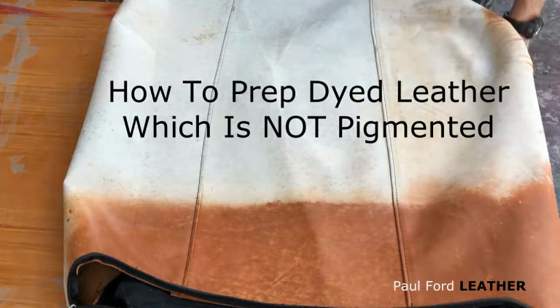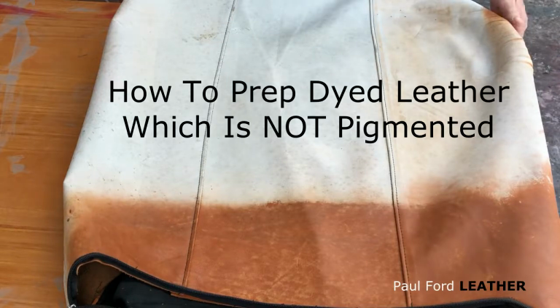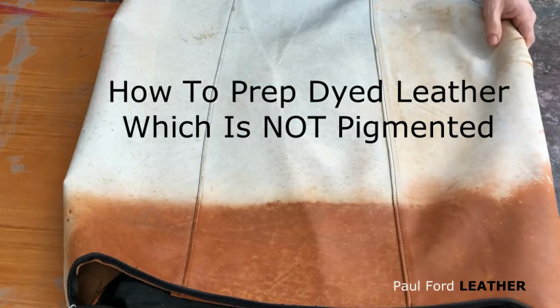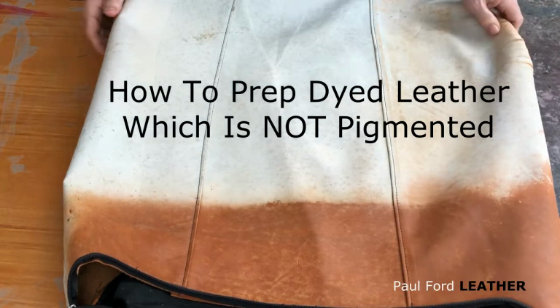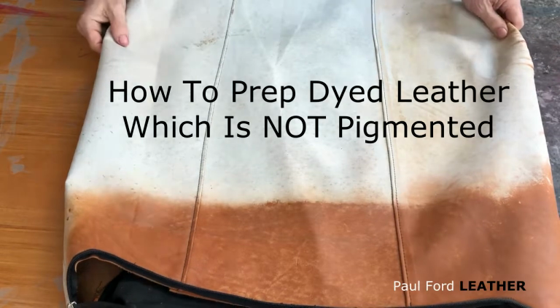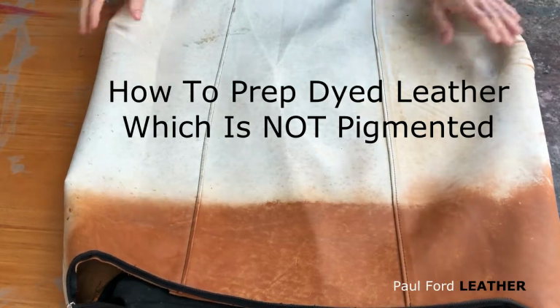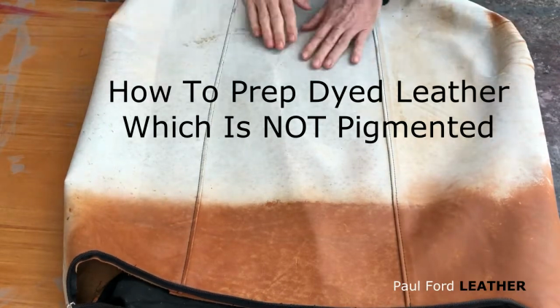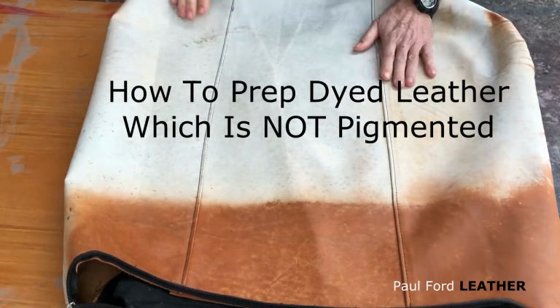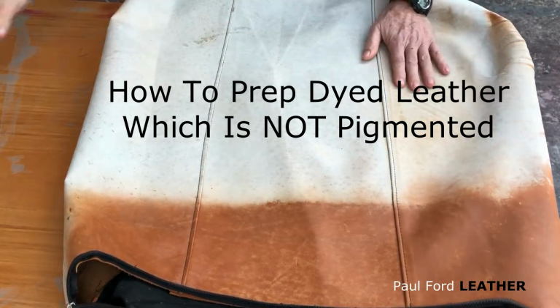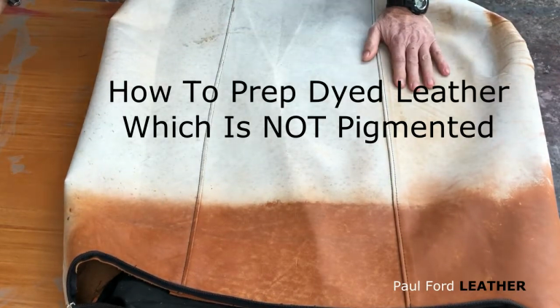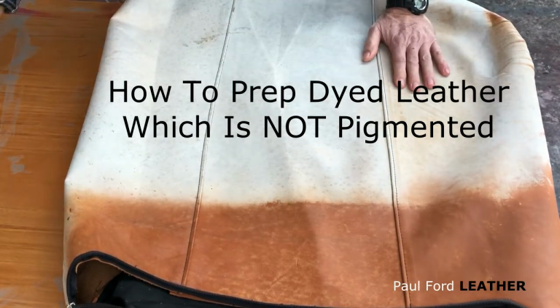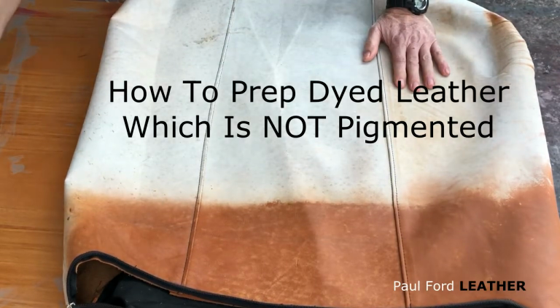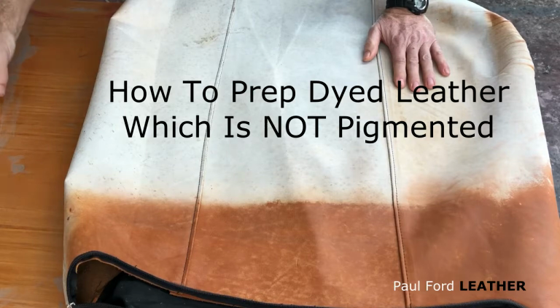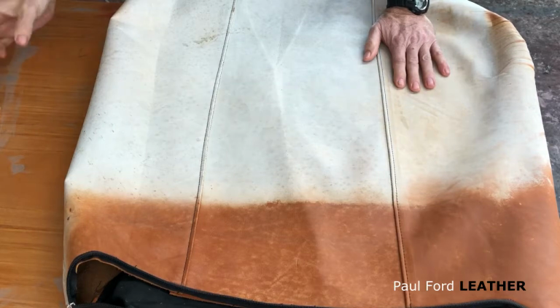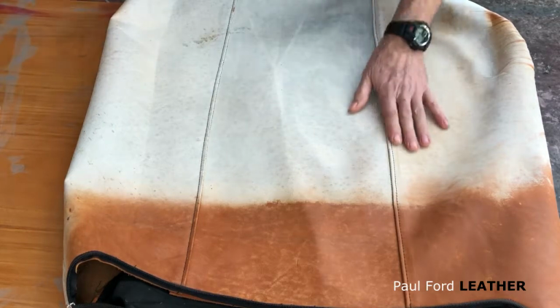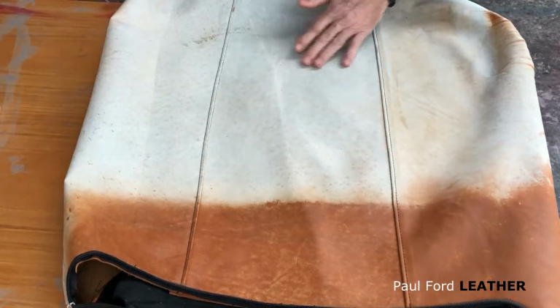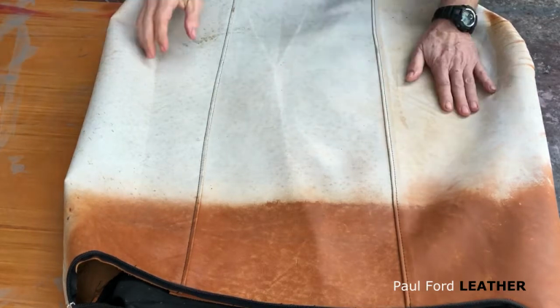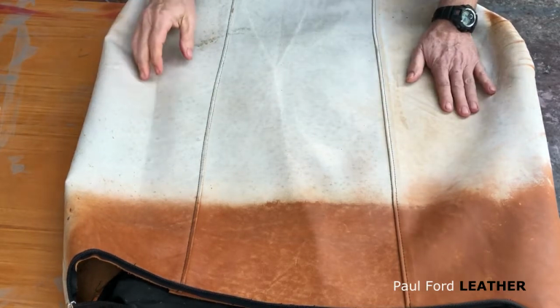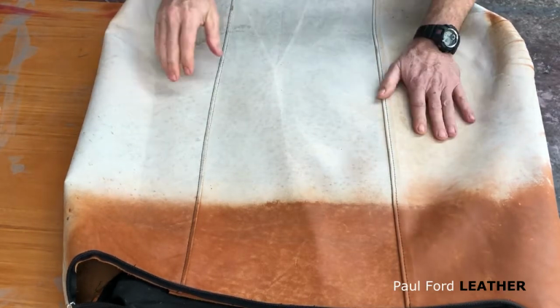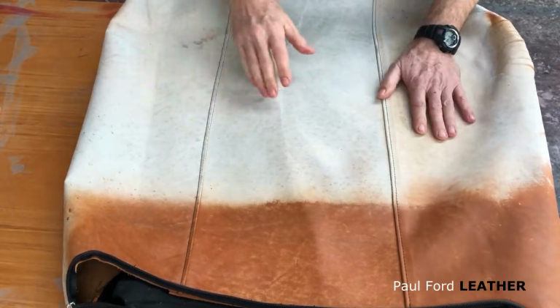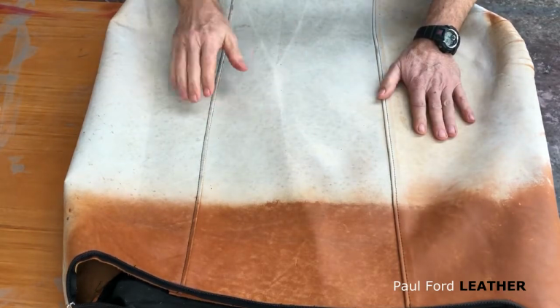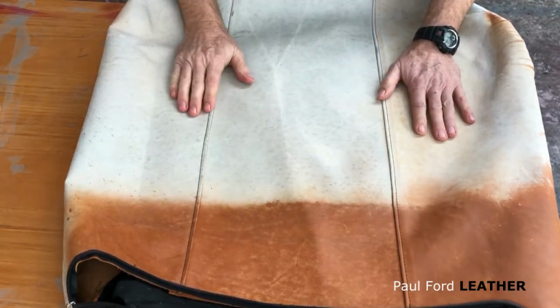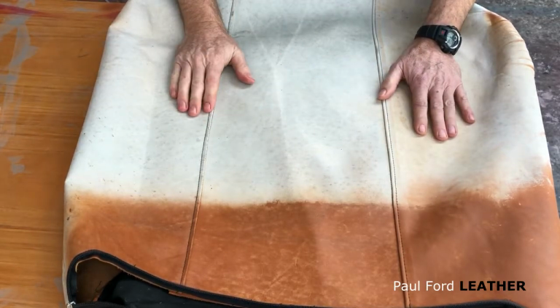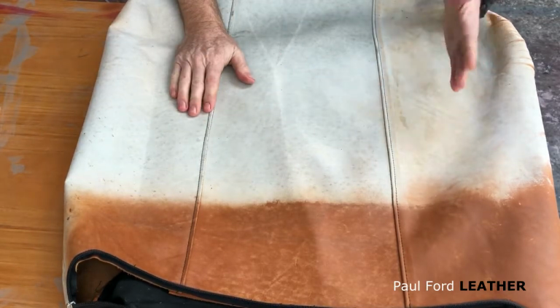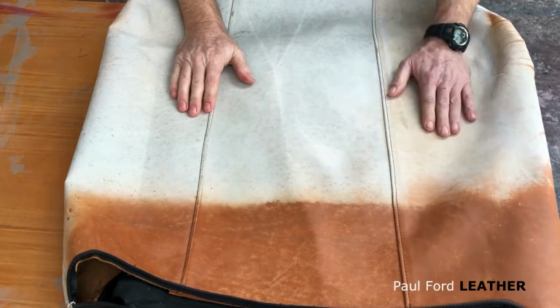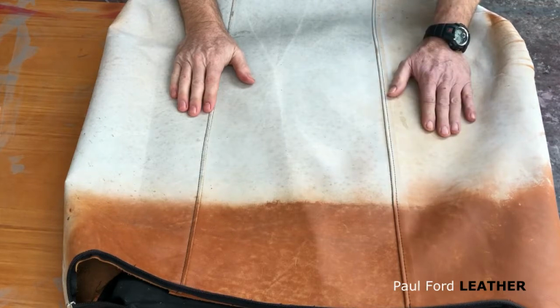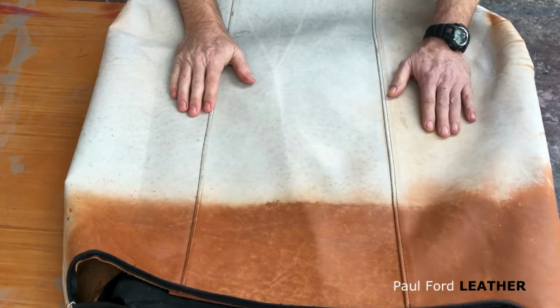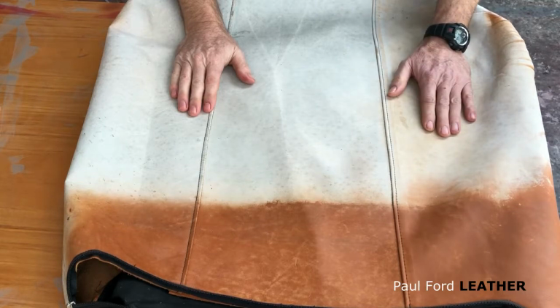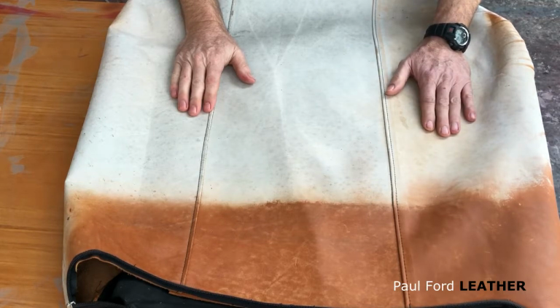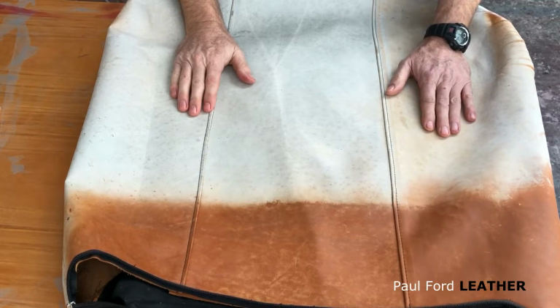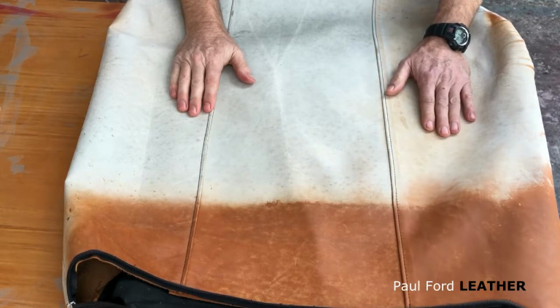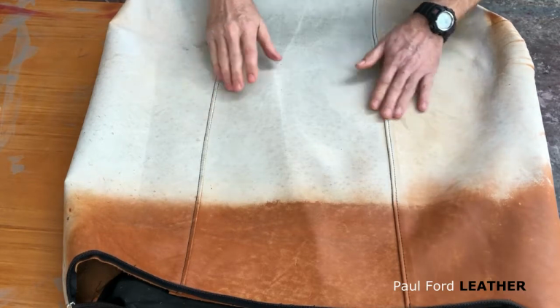Hi guys, Paul here from Paul Ford Leather. What I'd like to do today is talk about how to prep leather that doesn't have a finish on it. When I say finish, I'm talking about a solid finish or a pigmented finish that you see on normal standard leathers.